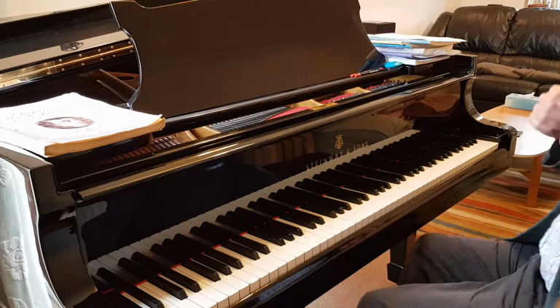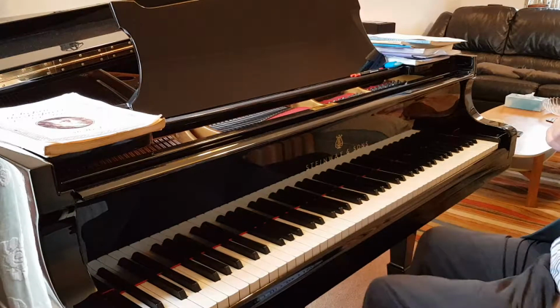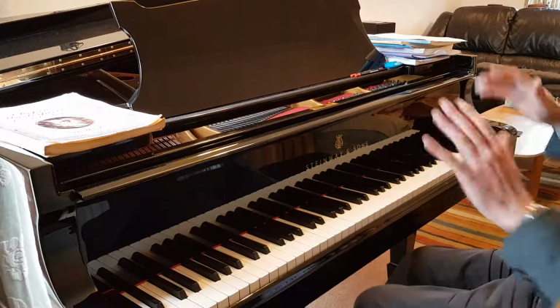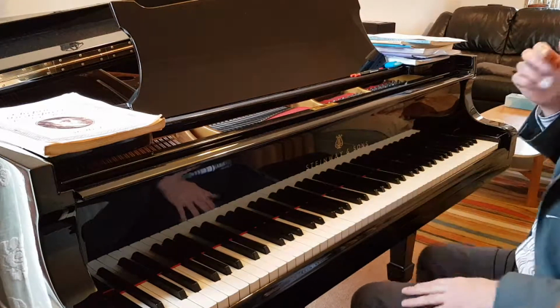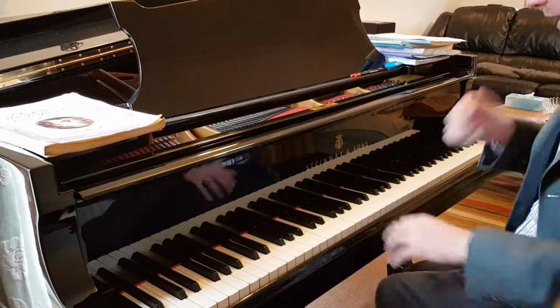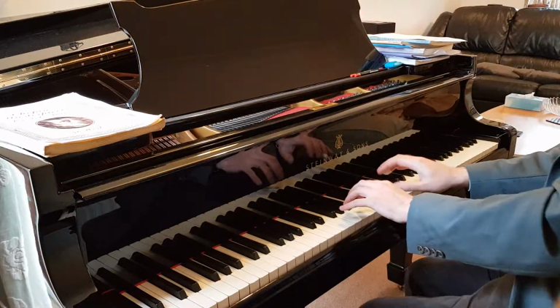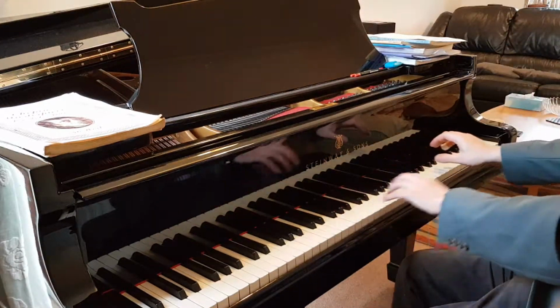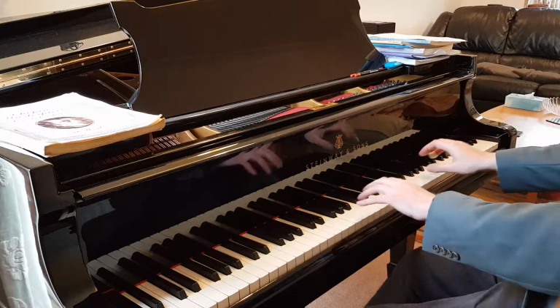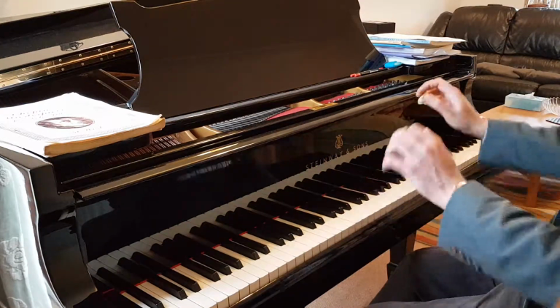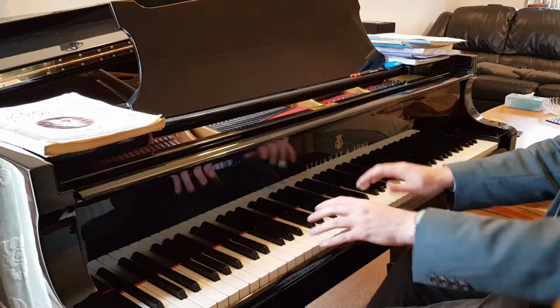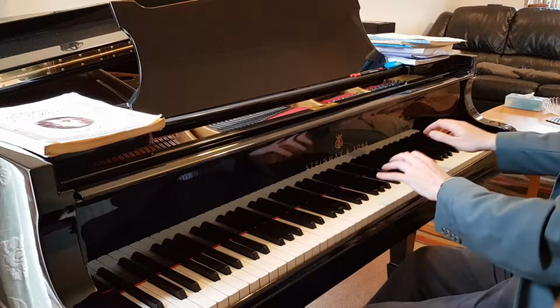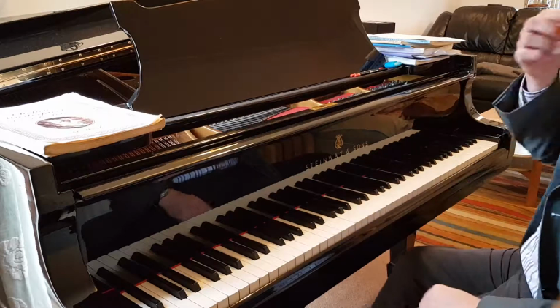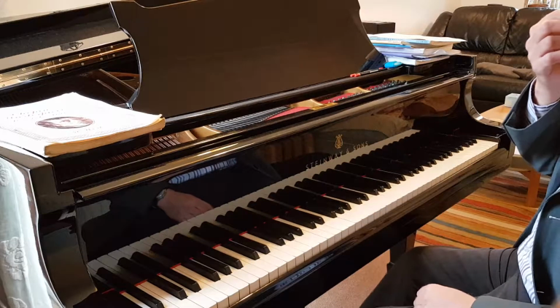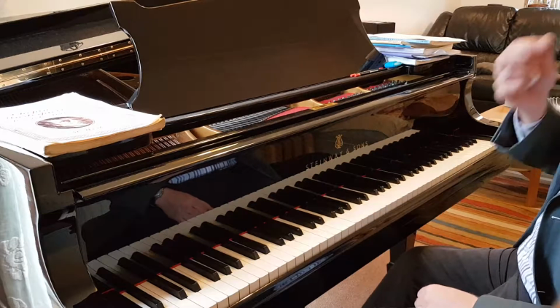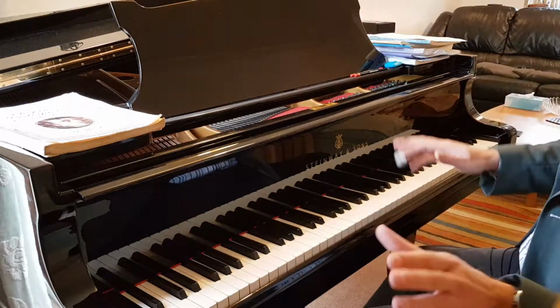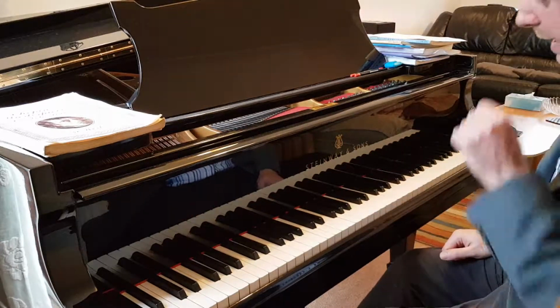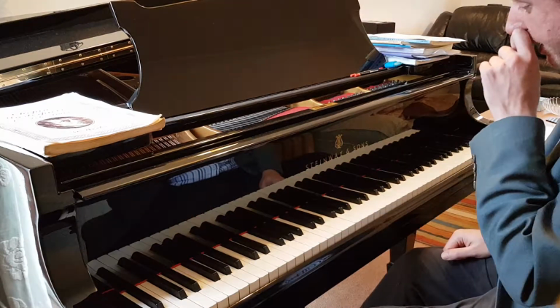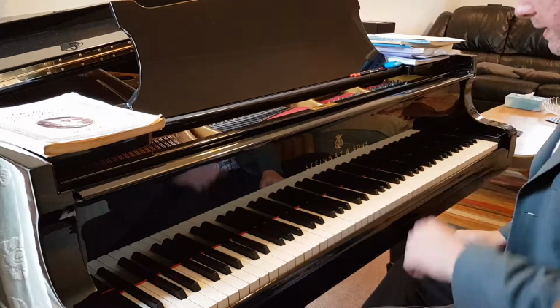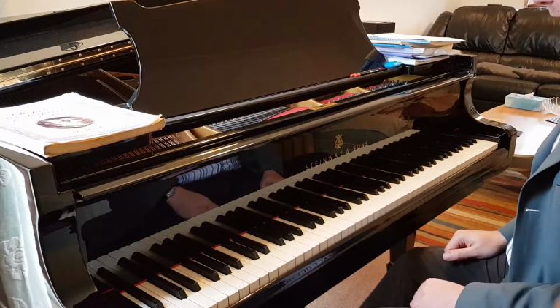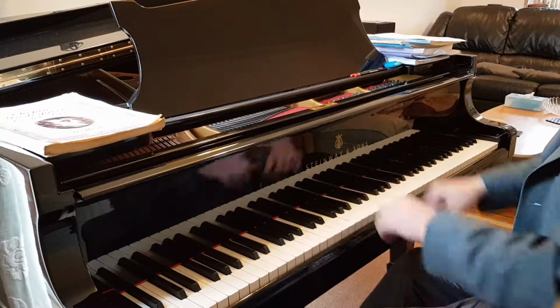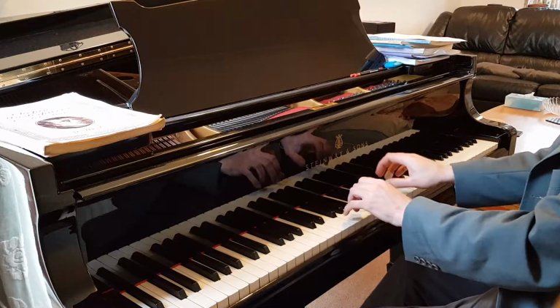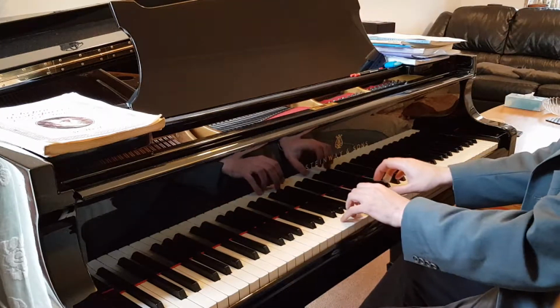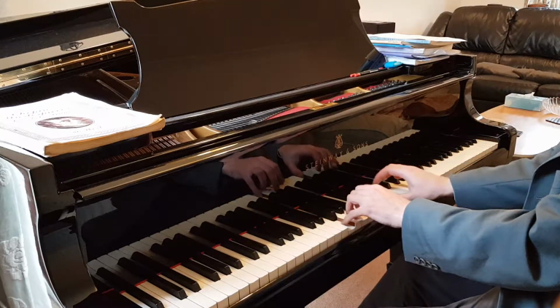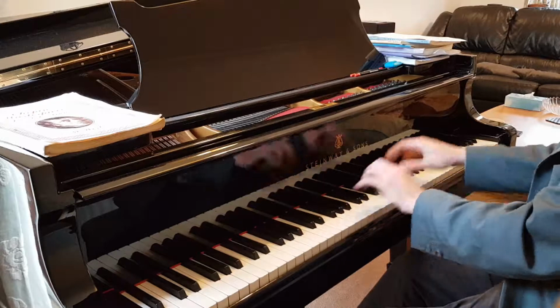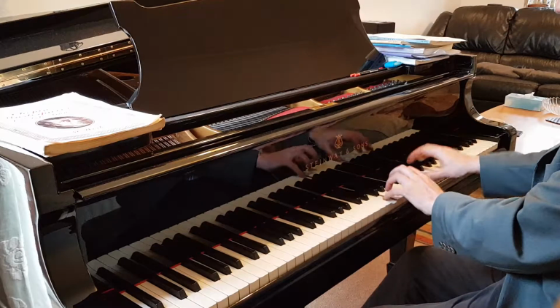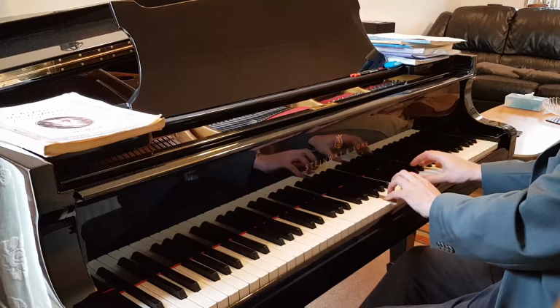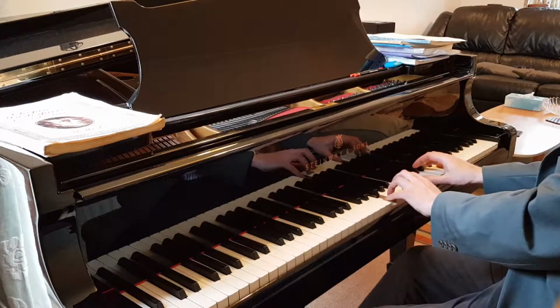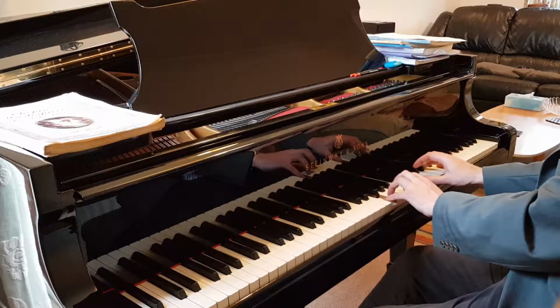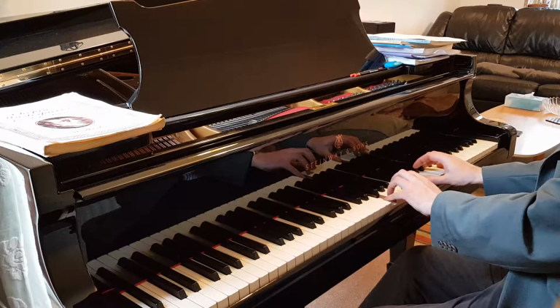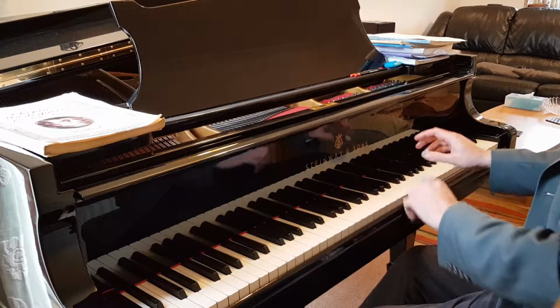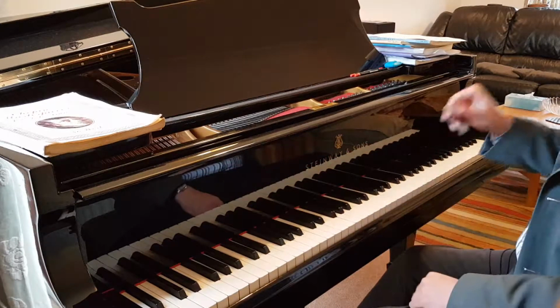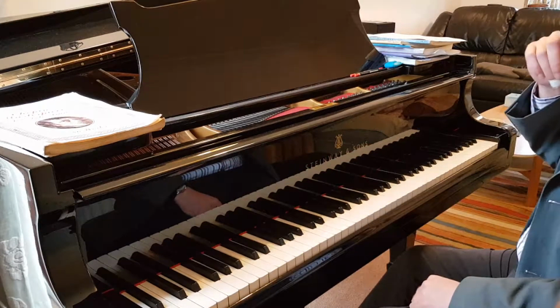Hi, this is just a quick video on how to practice the jump in that grade two piece that we were talking about in the lesson earlier. So we've got that, and I think it's bars four and five.